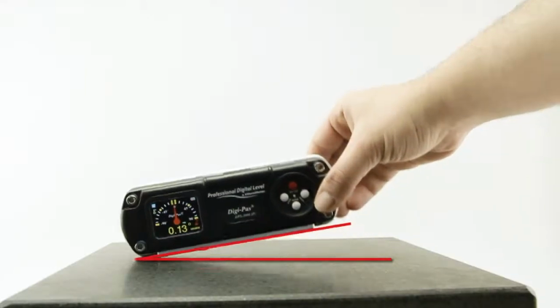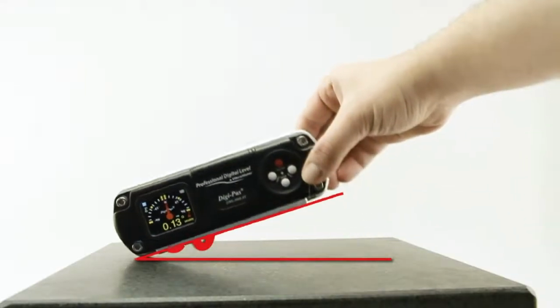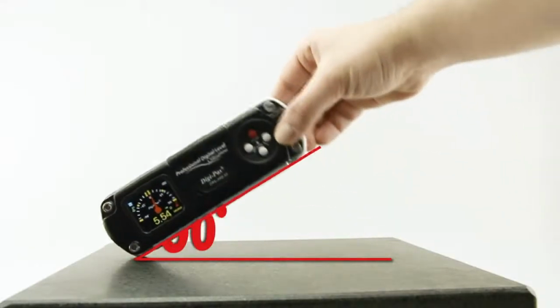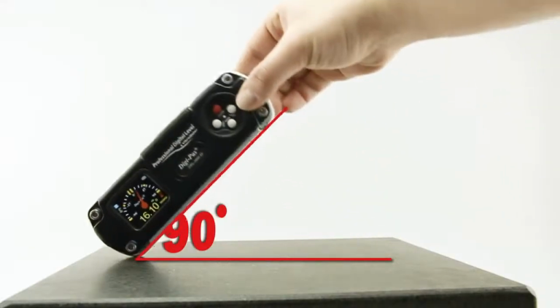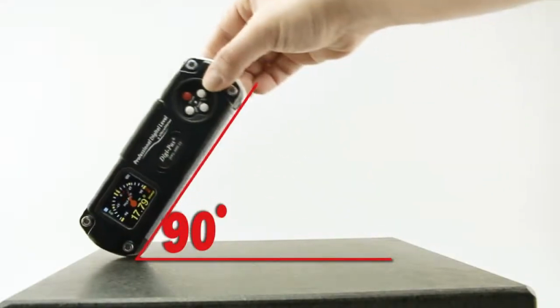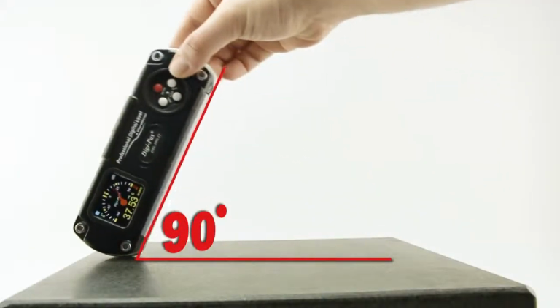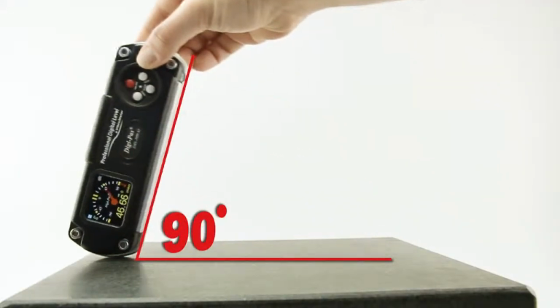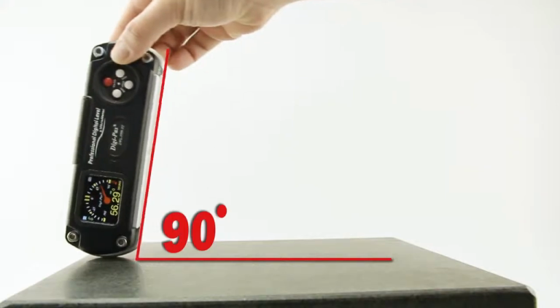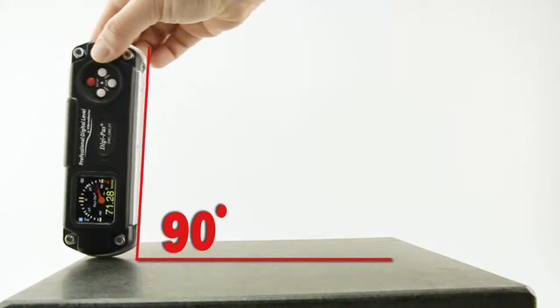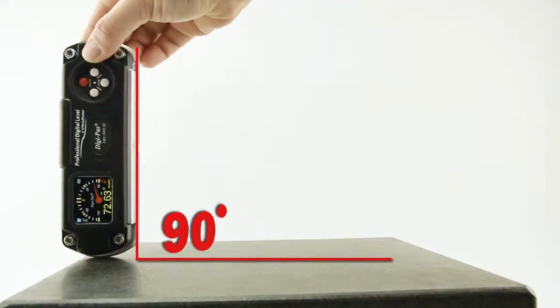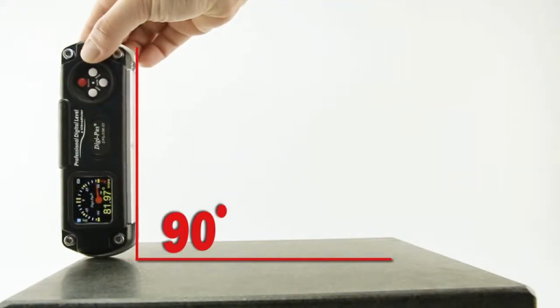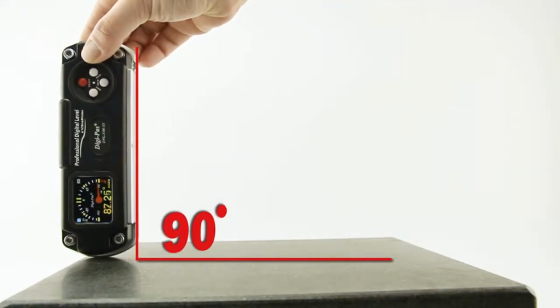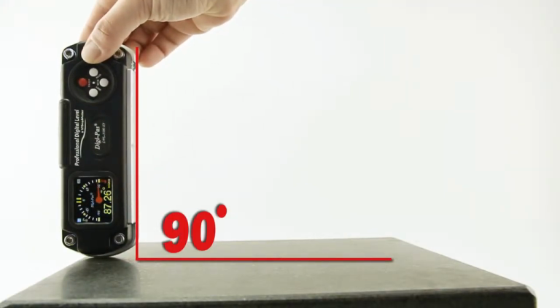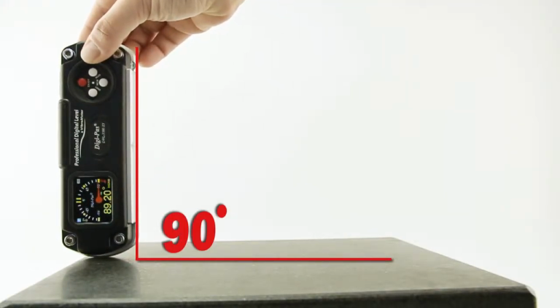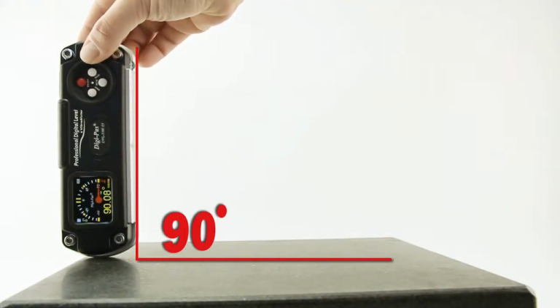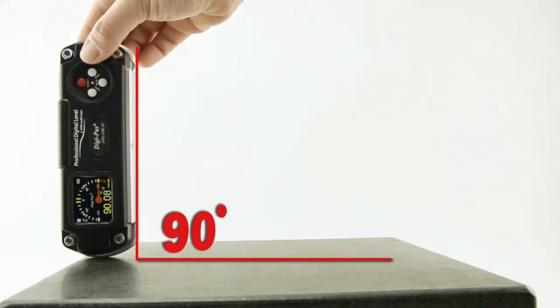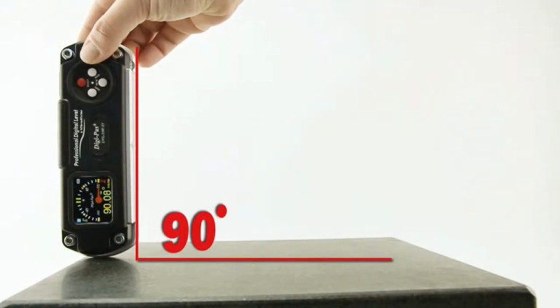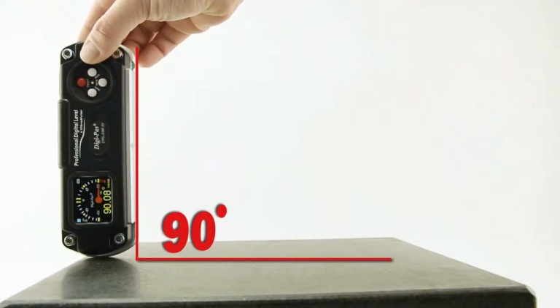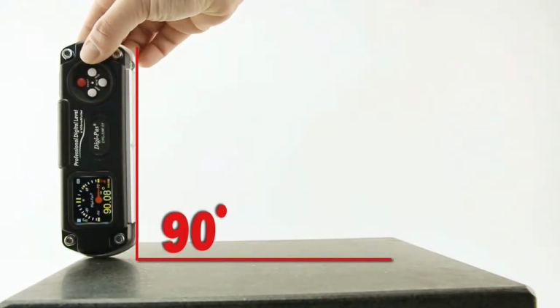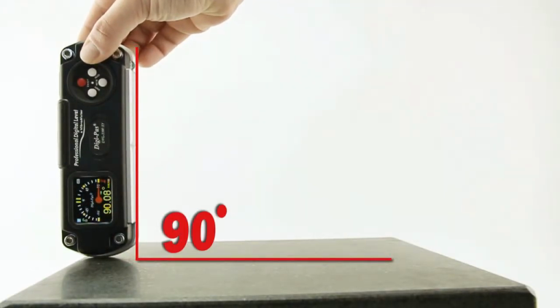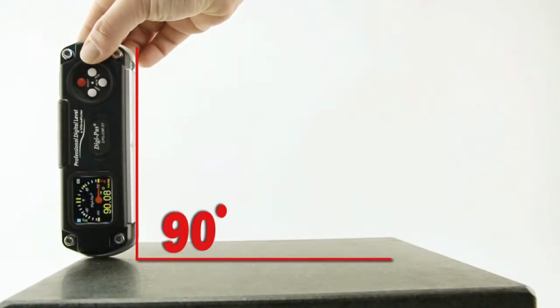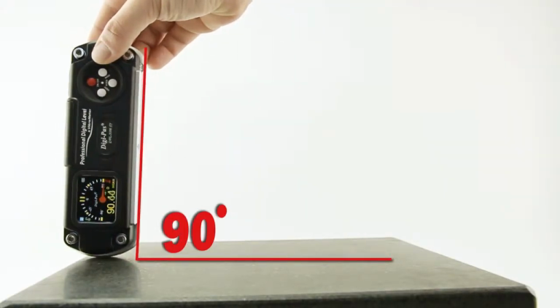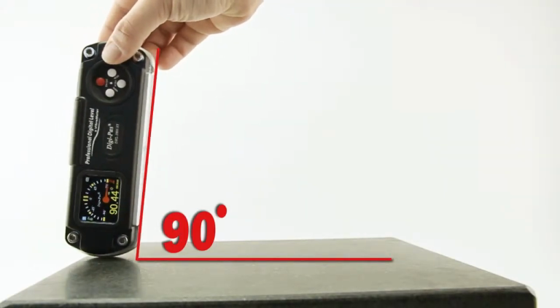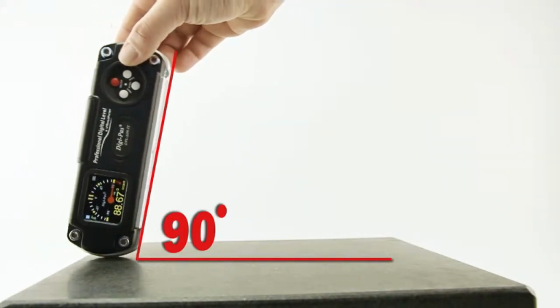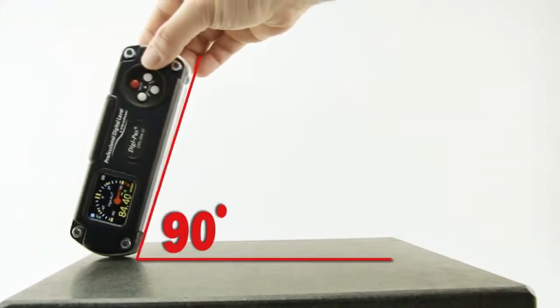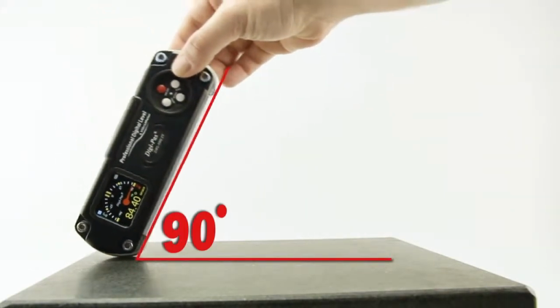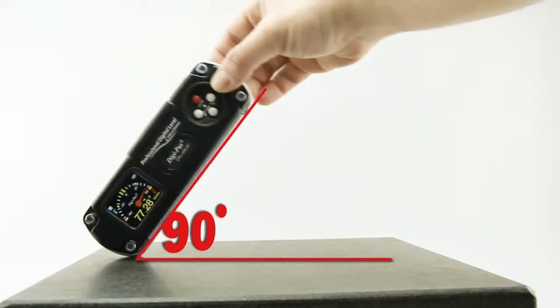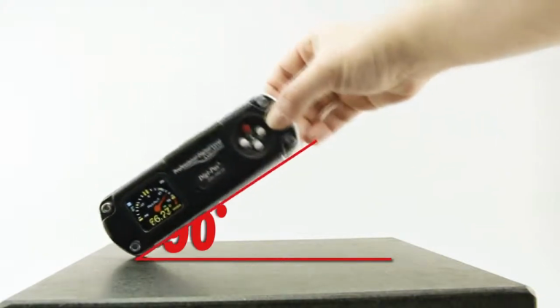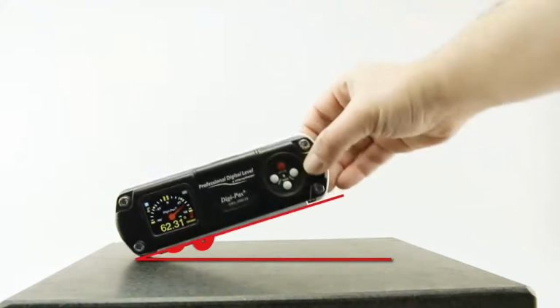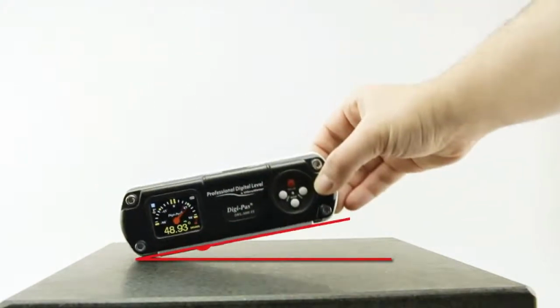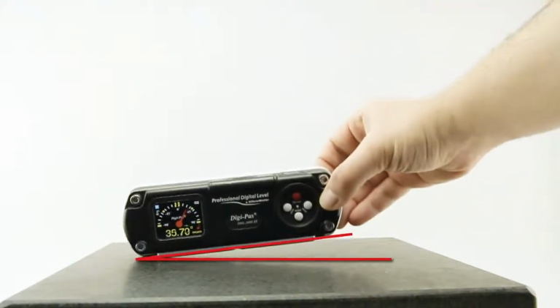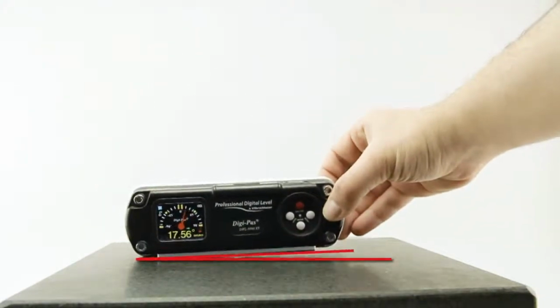With its extraordinary wide measuring range of ±90 degrees, the DWL3000XY is tremendously versatile in use.